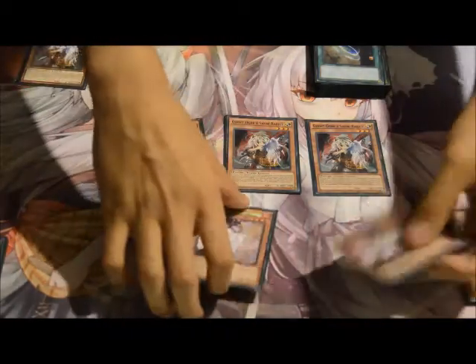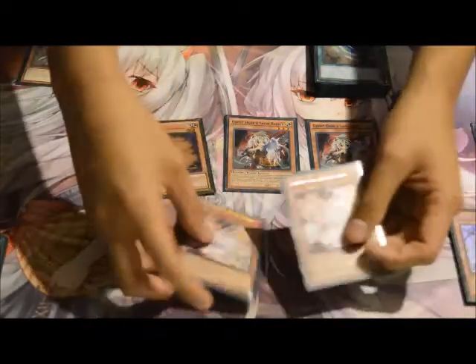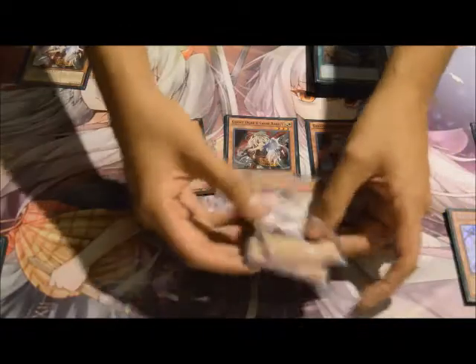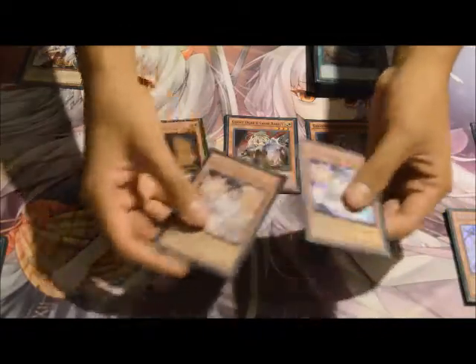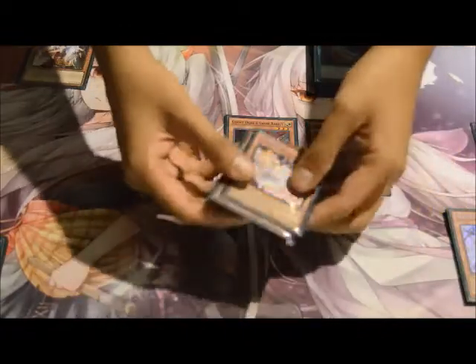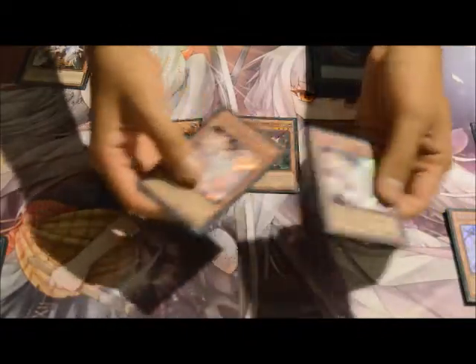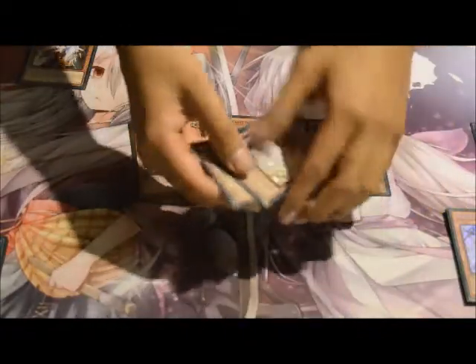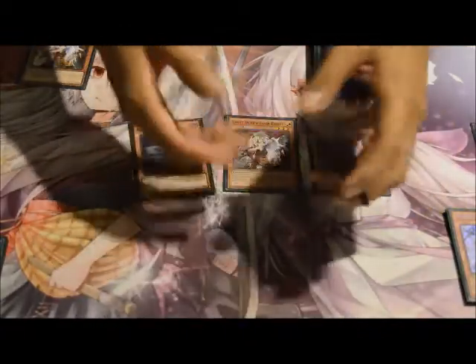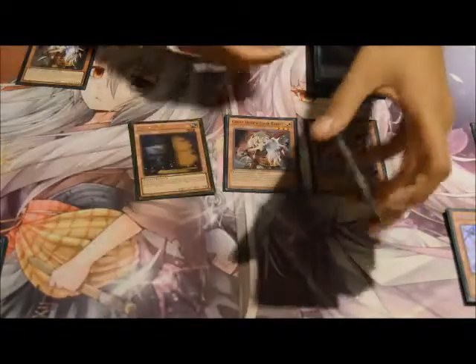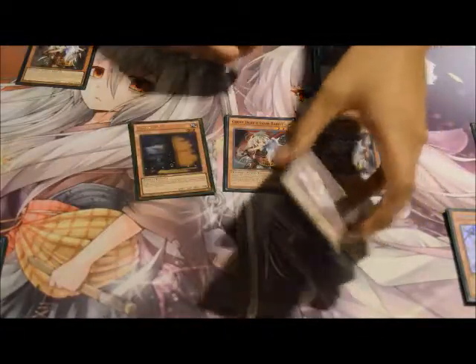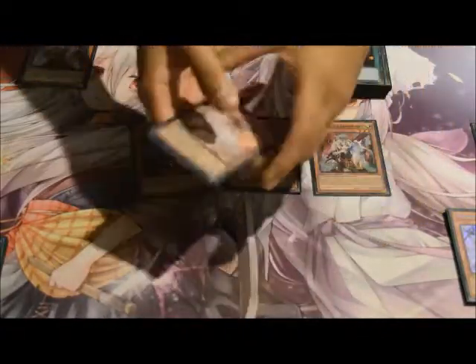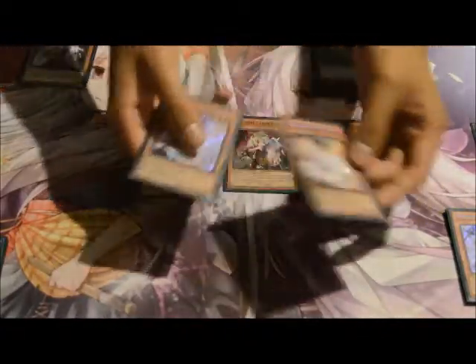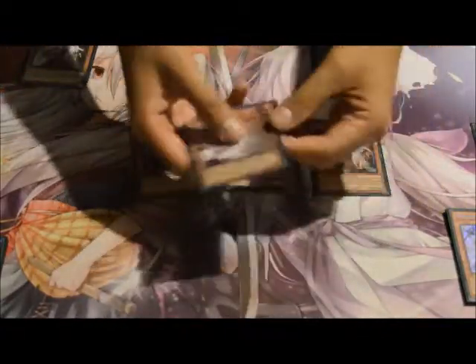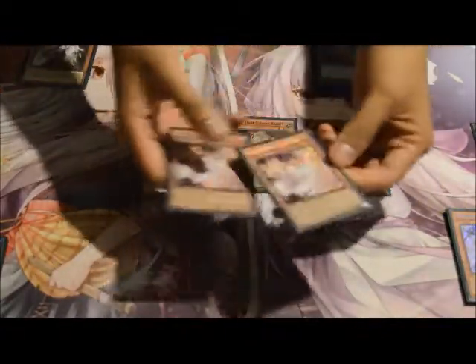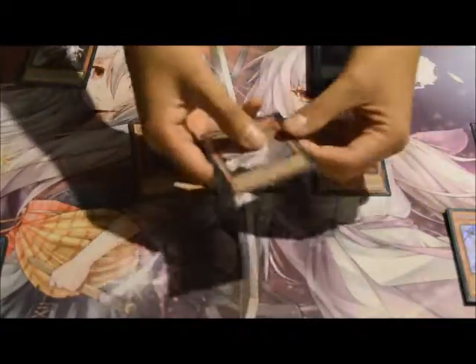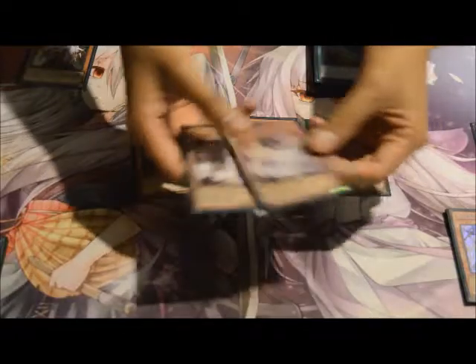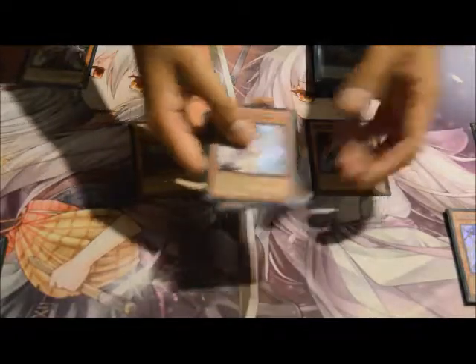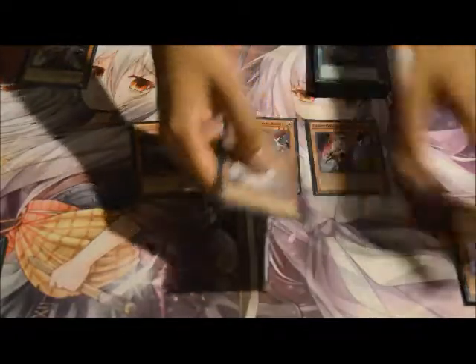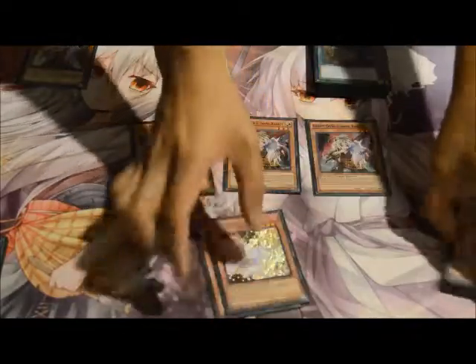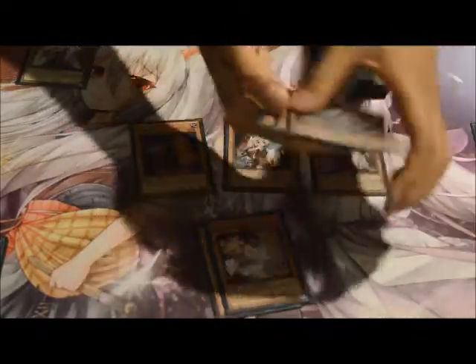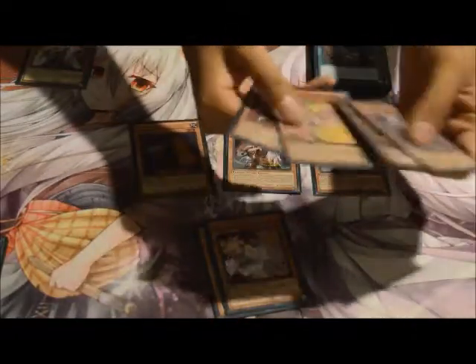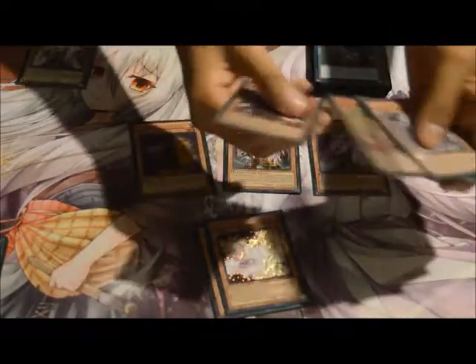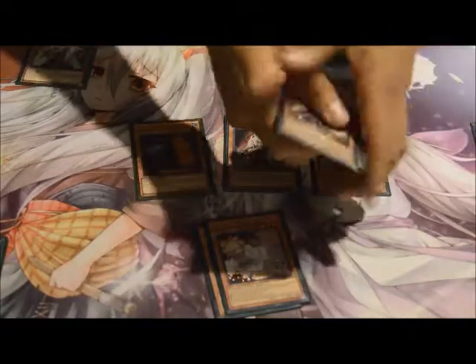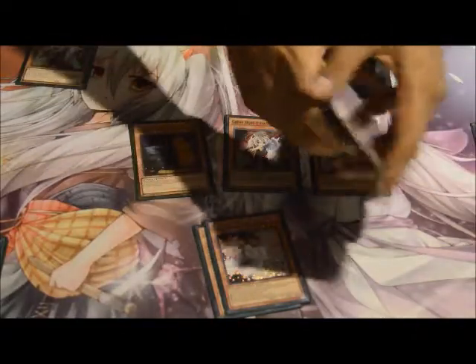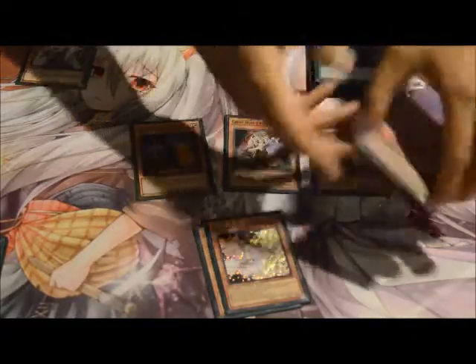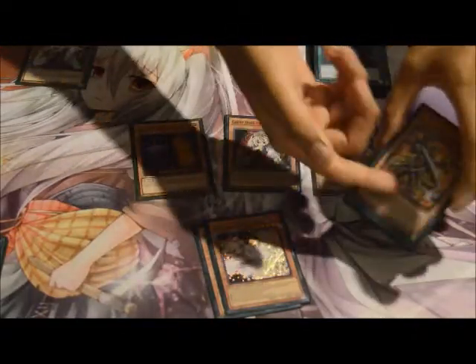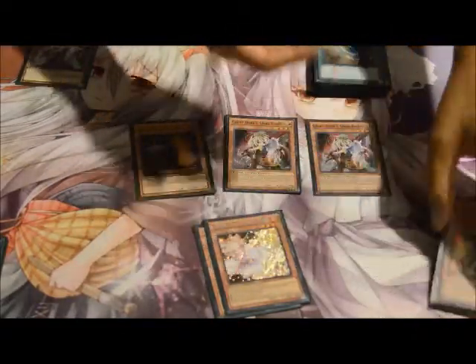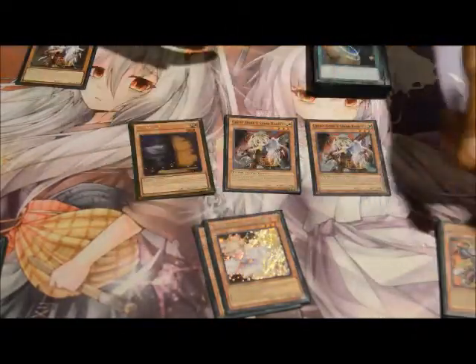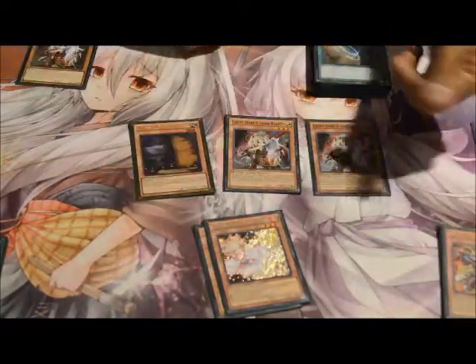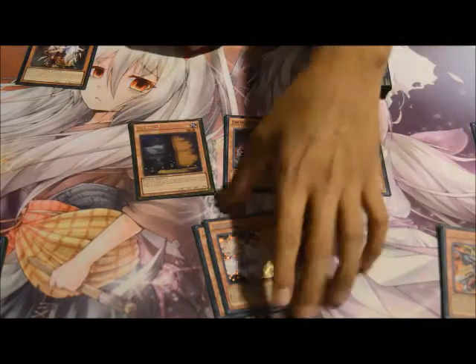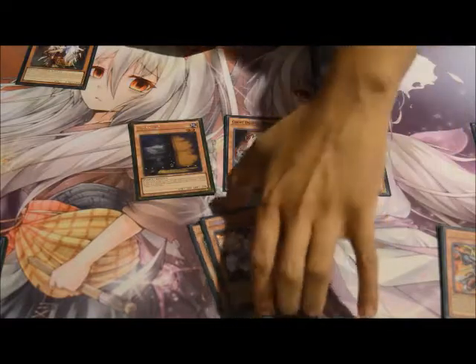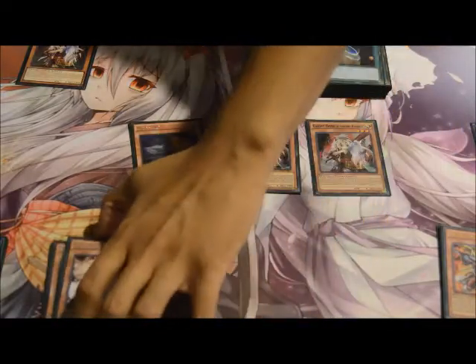Two Ash Blossoms — pretty much mandatory now. You don't need them; Invoke runs pretty well on its own. But they also help you go into Purgatrio. And even if you don't have that, you have yourself Ignis Heat.